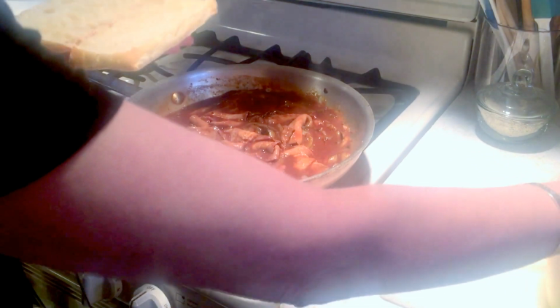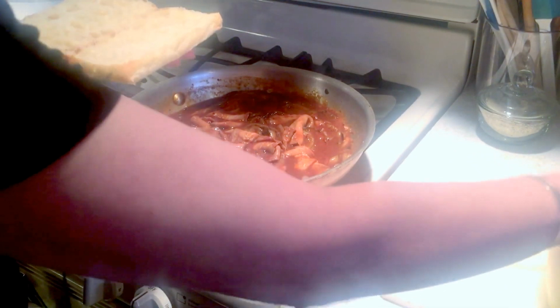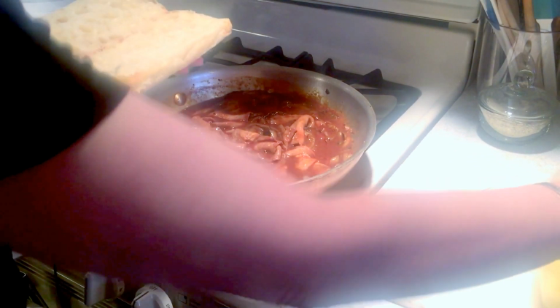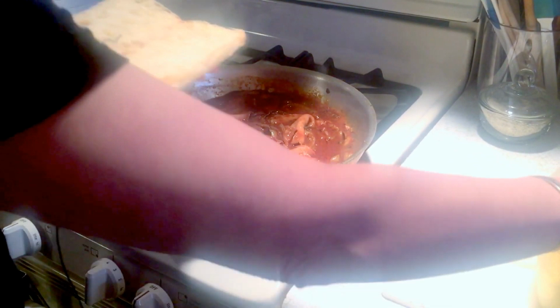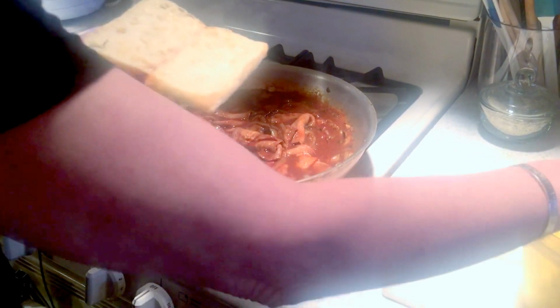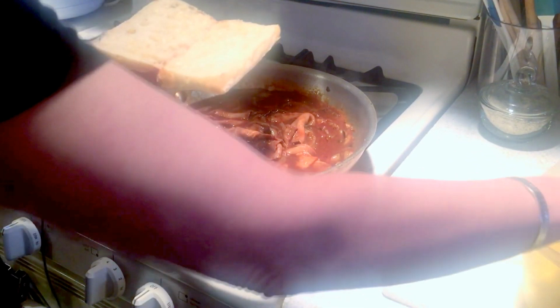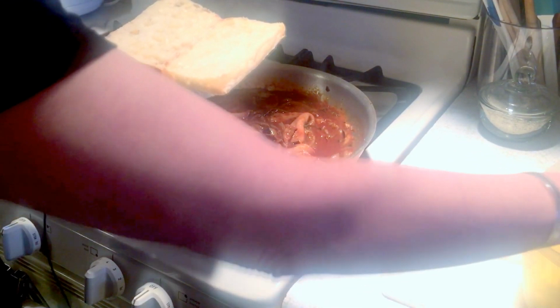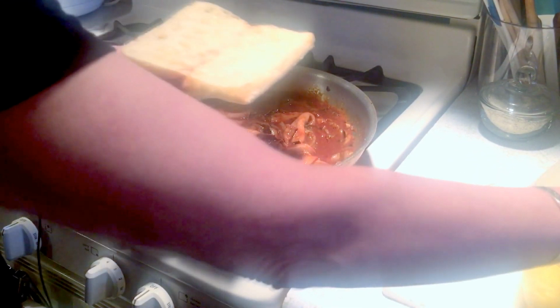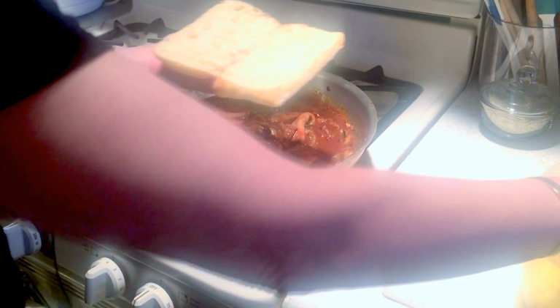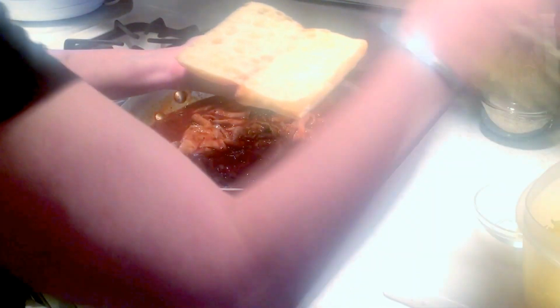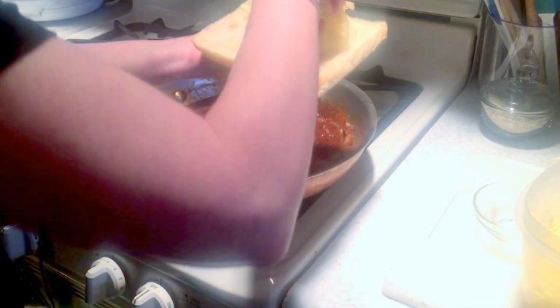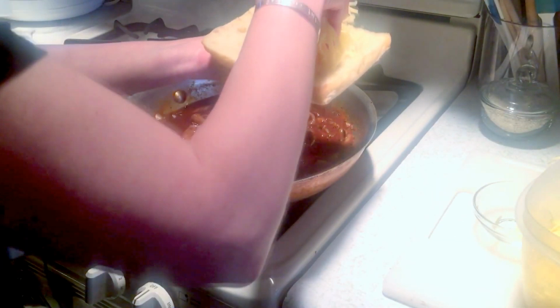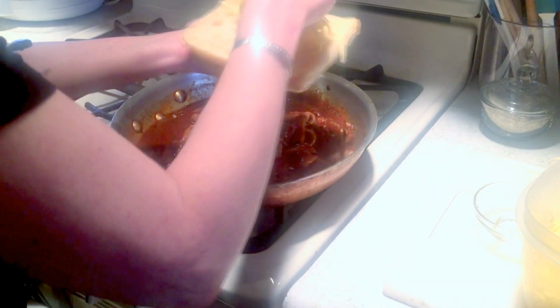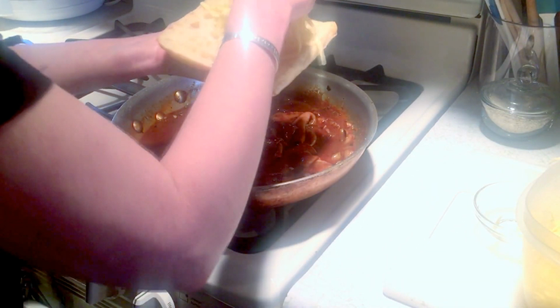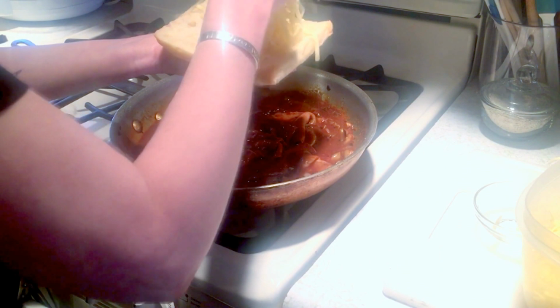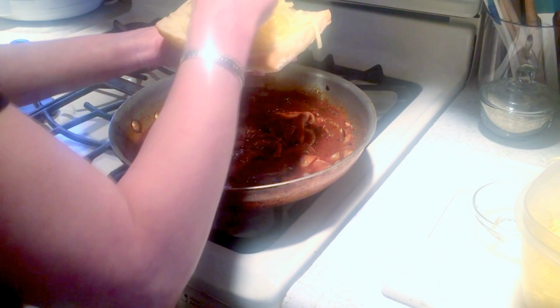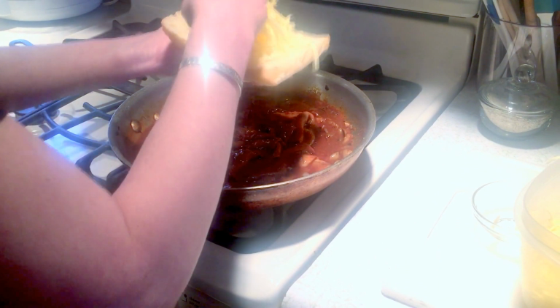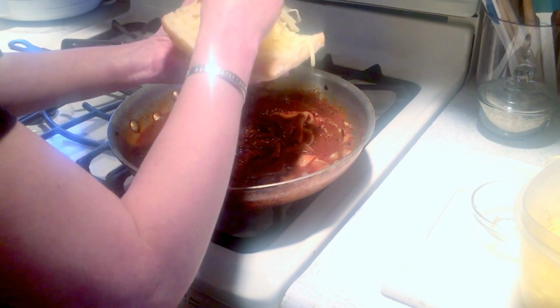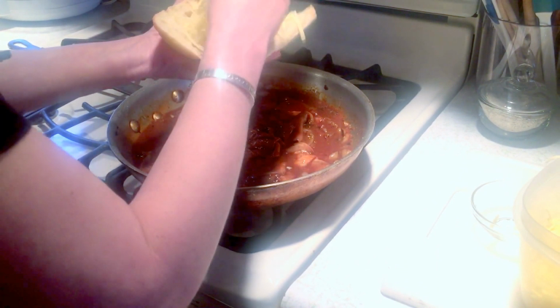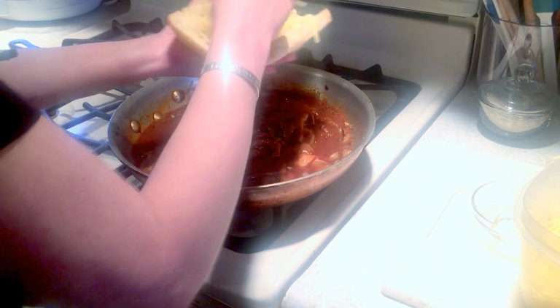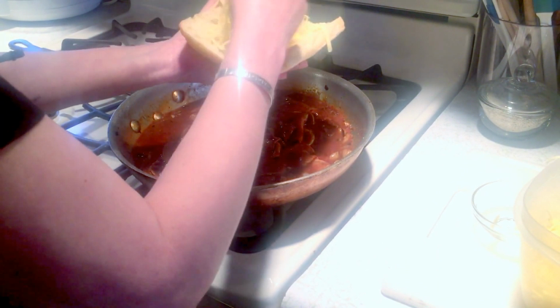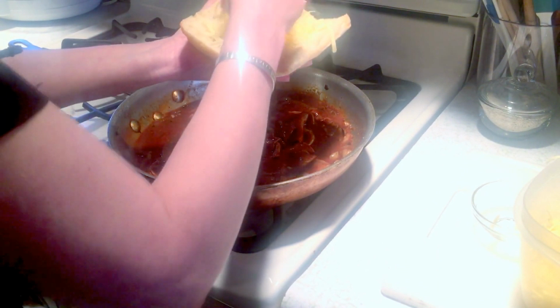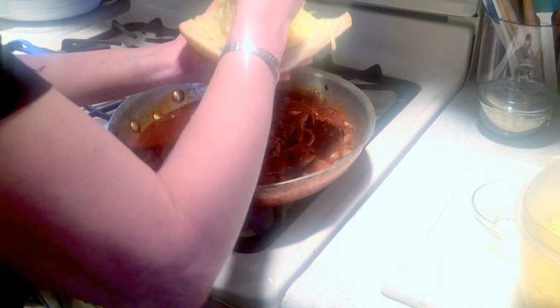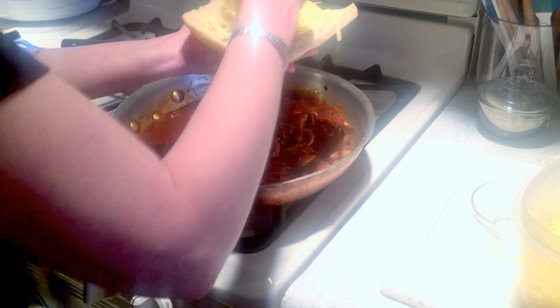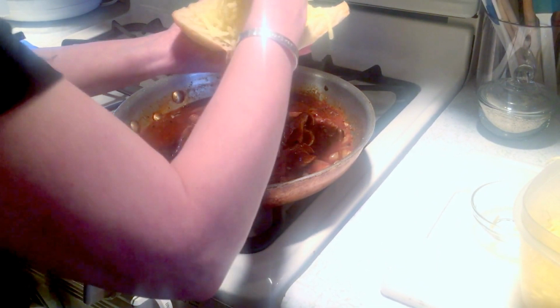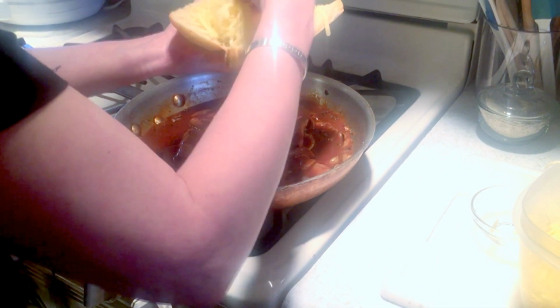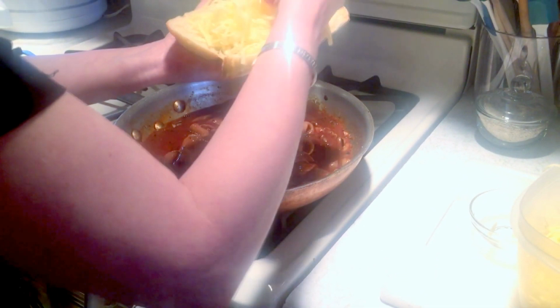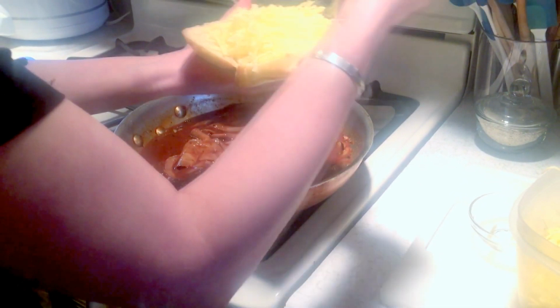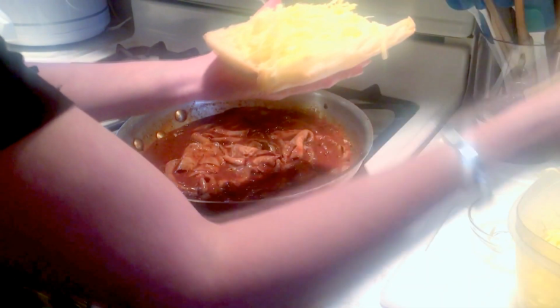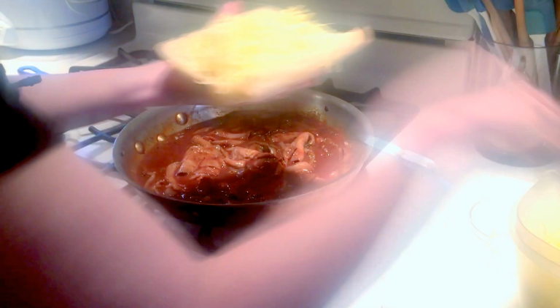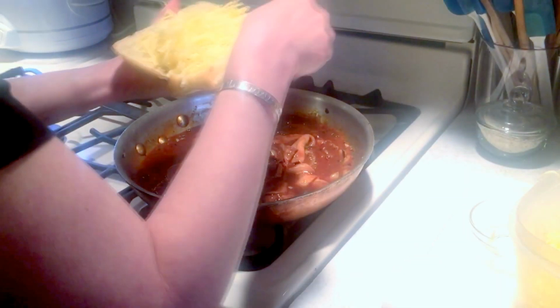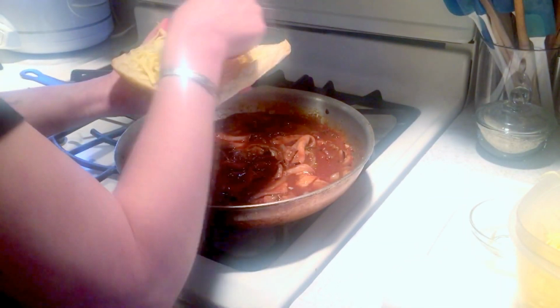Next, I'm going to take a ciabatta roll and put a little shredded Swiss cheese on it — I'm using Jarlsberg, but you can use your favorite.